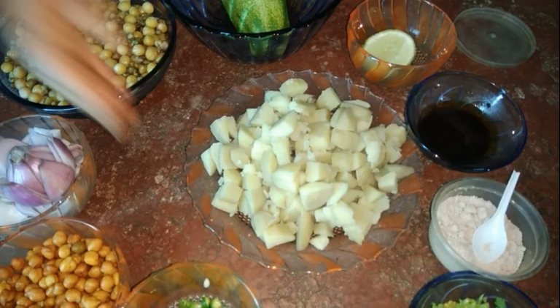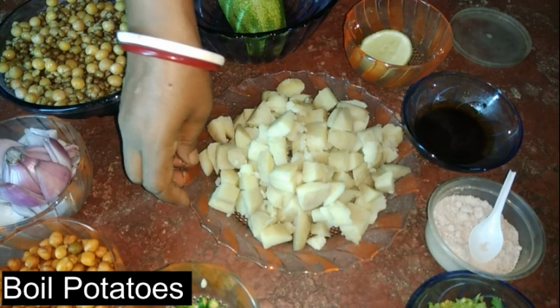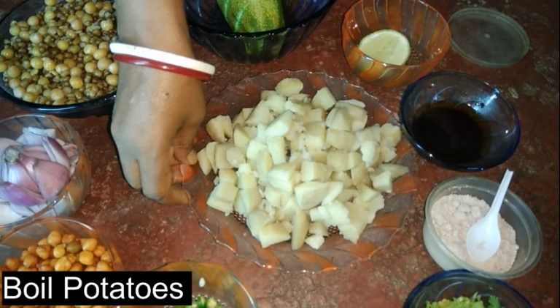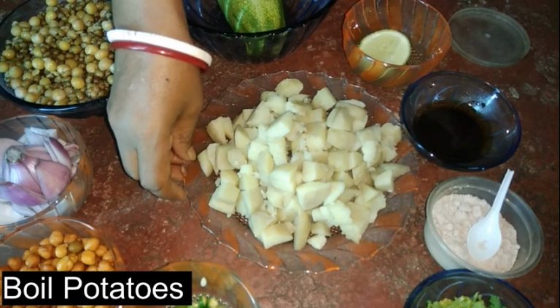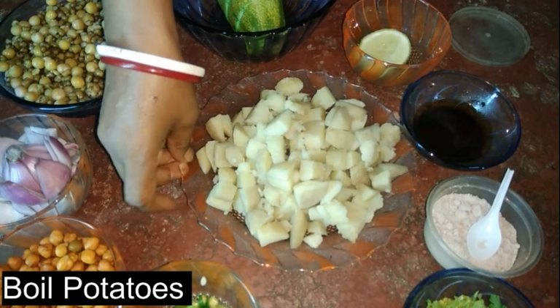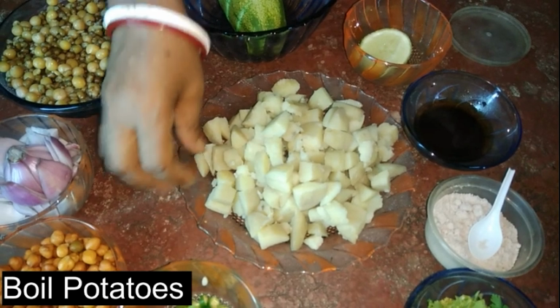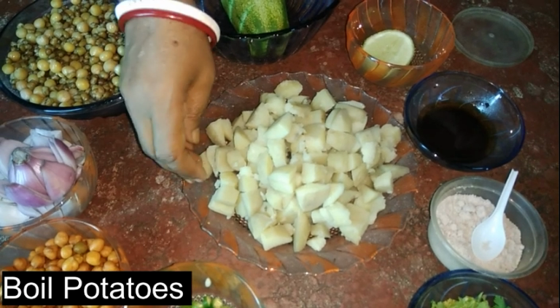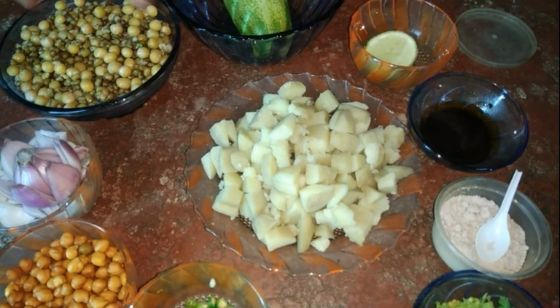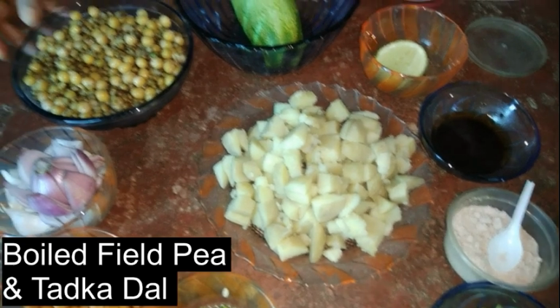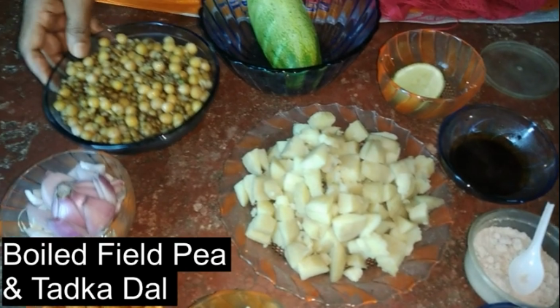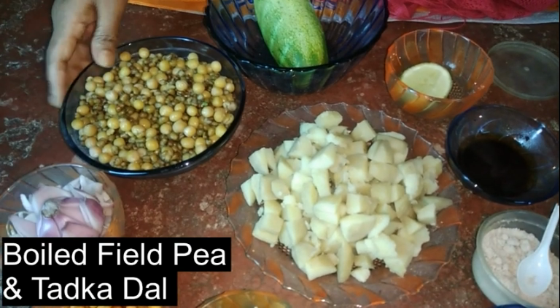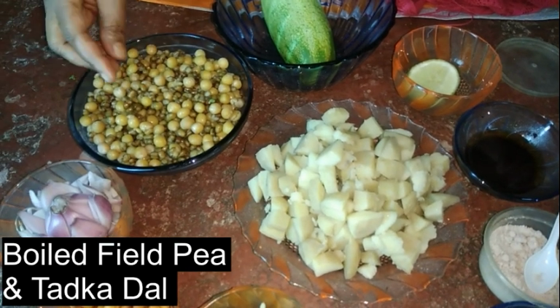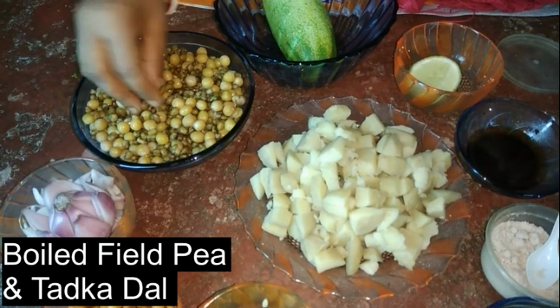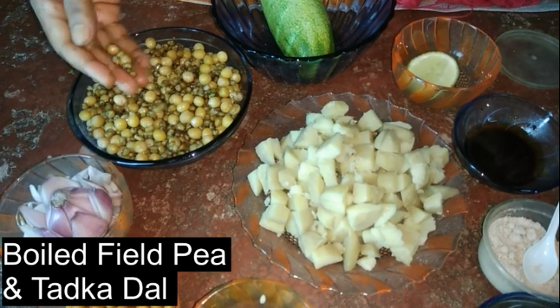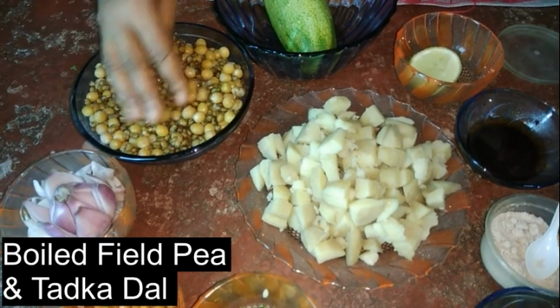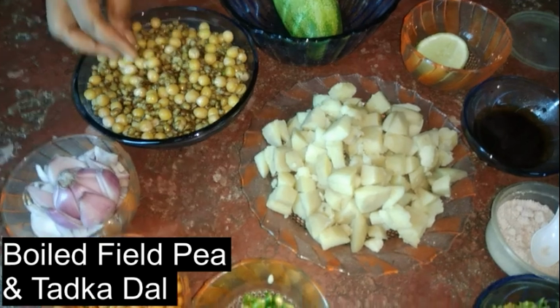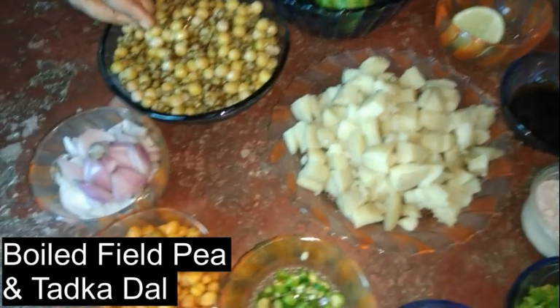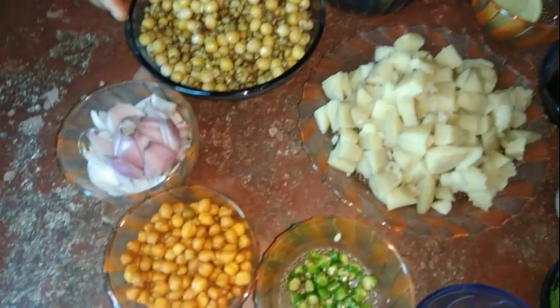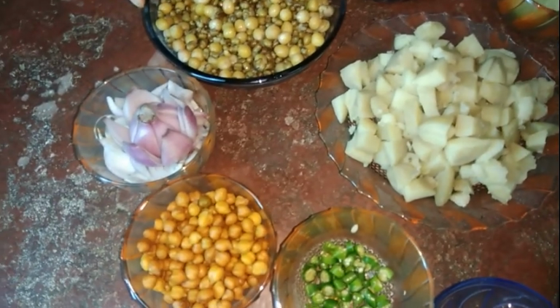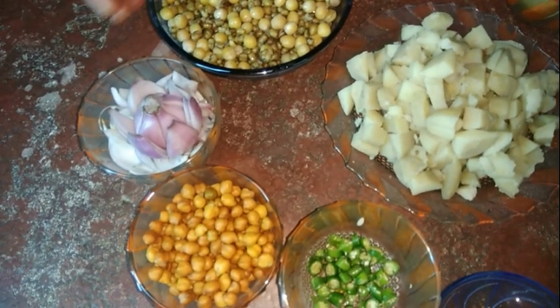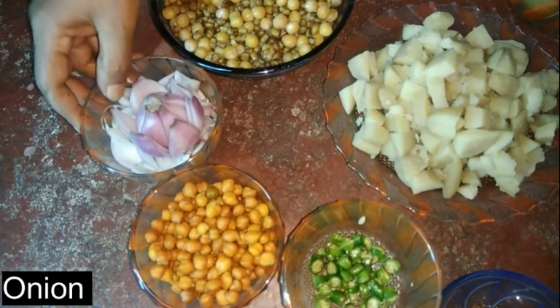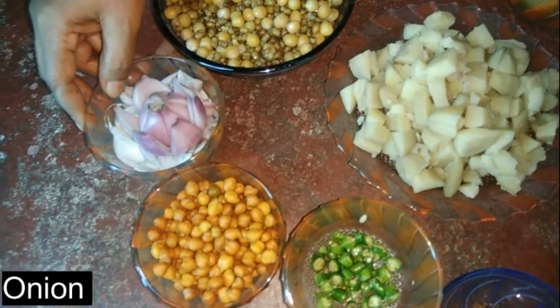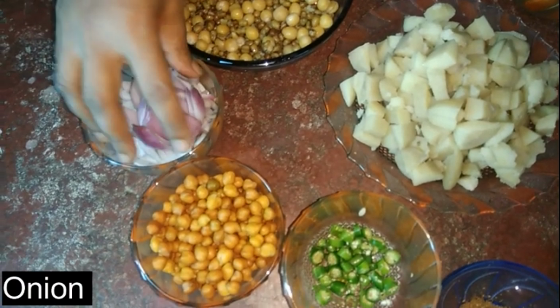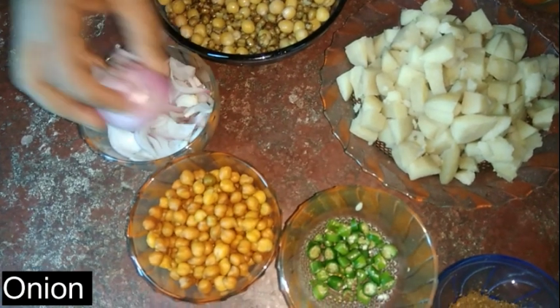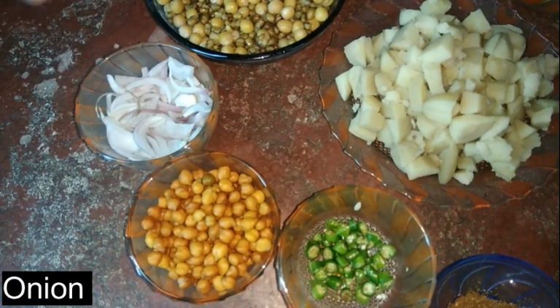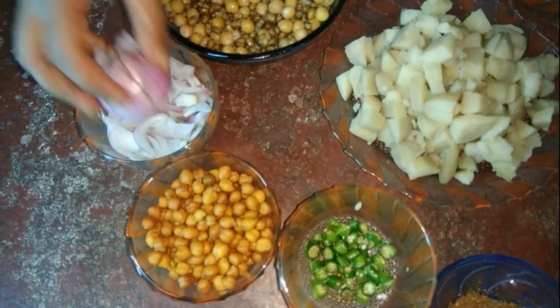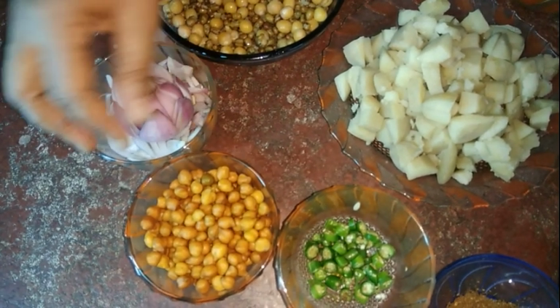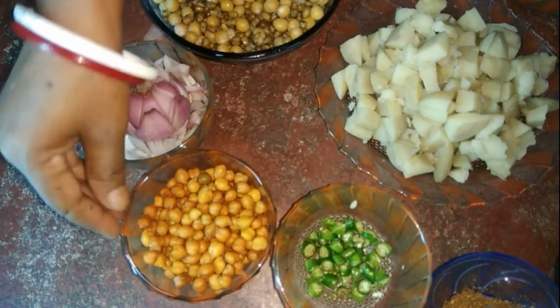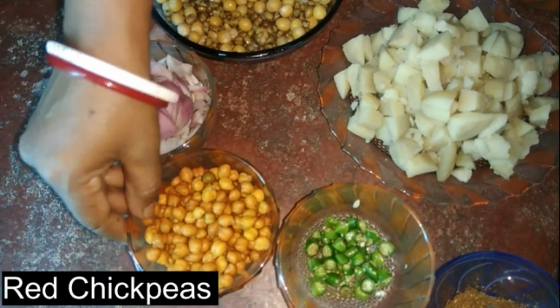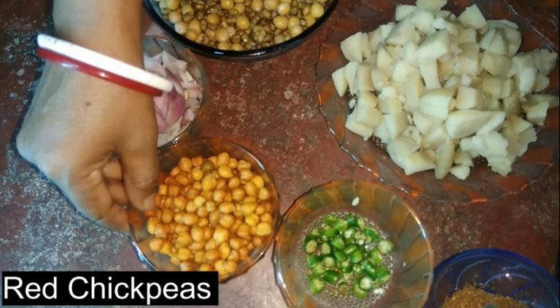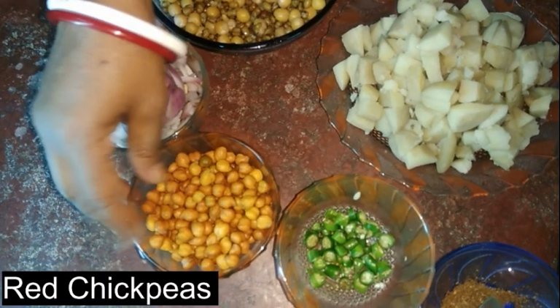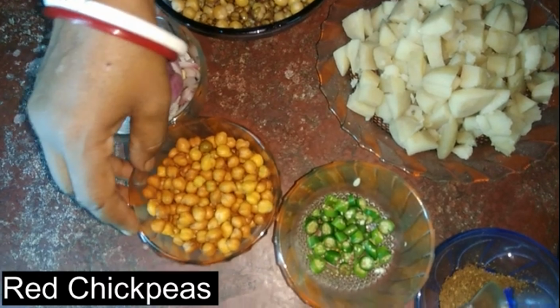For the Alu, we have boiled the potatoes and cut them up. We have also boiled the motor dal and taken it out. We have prepared the ingredients and brought them together.